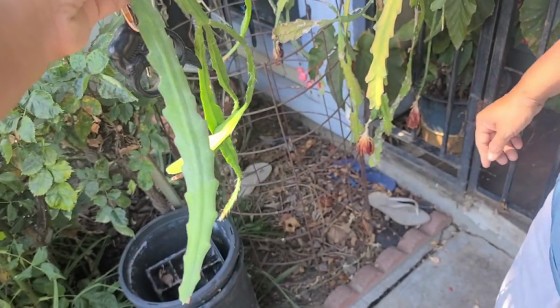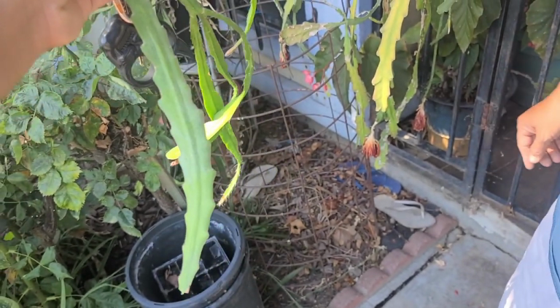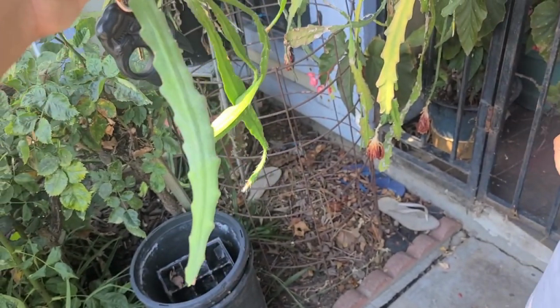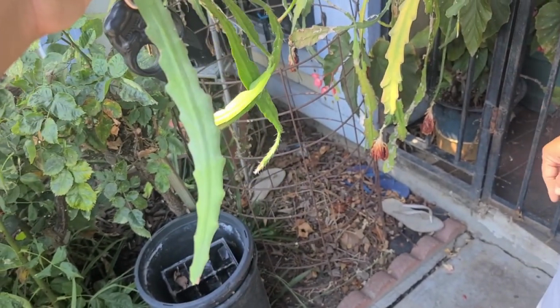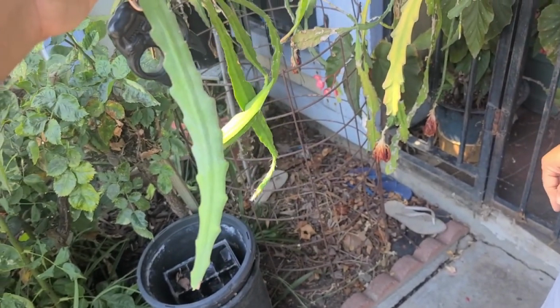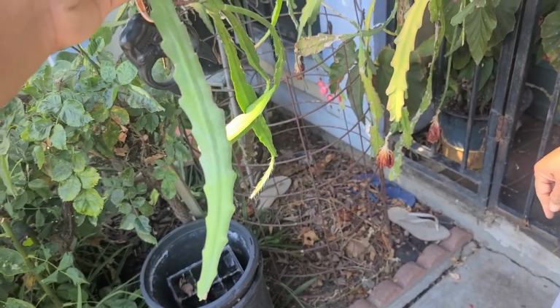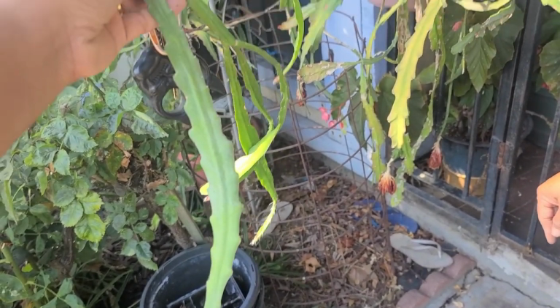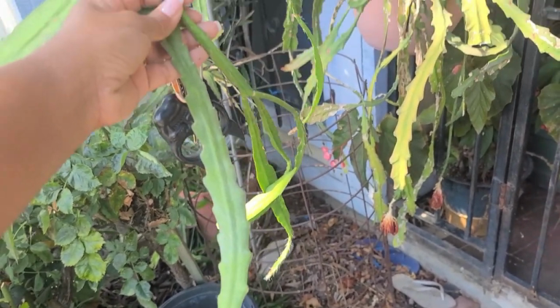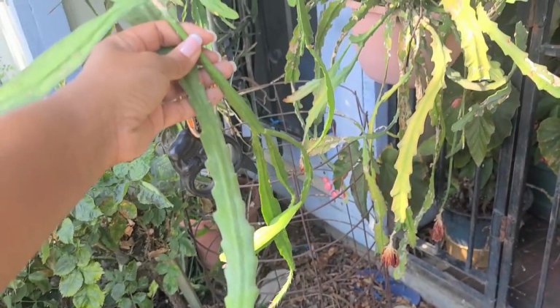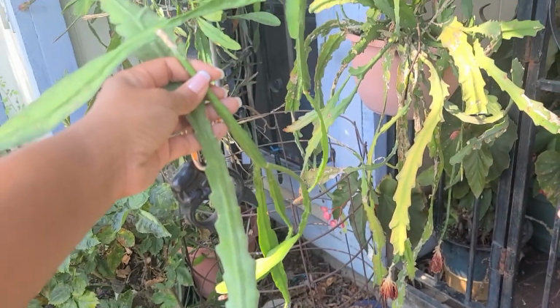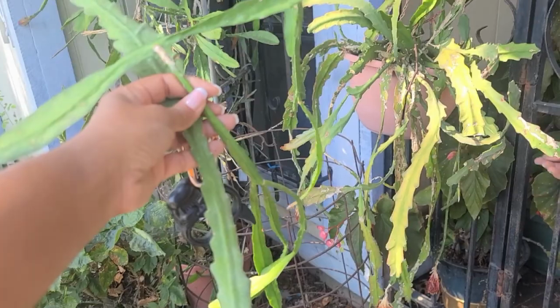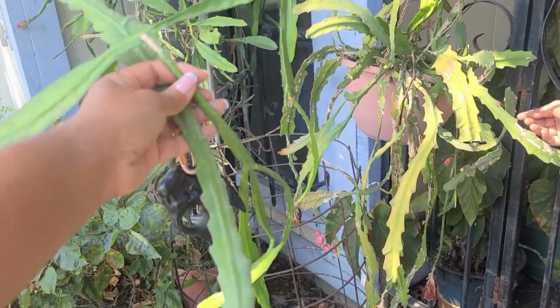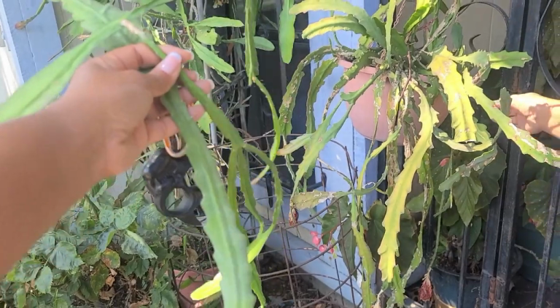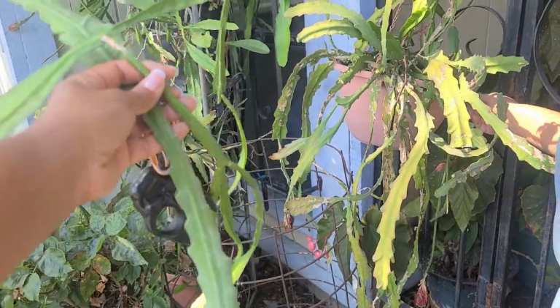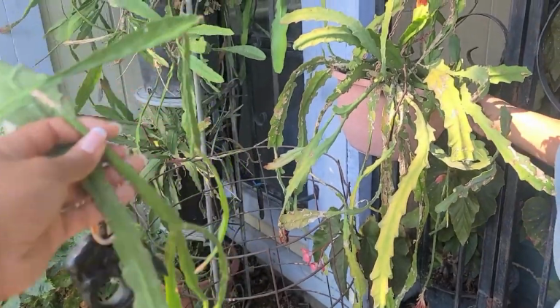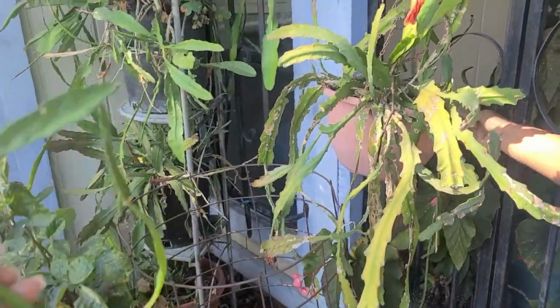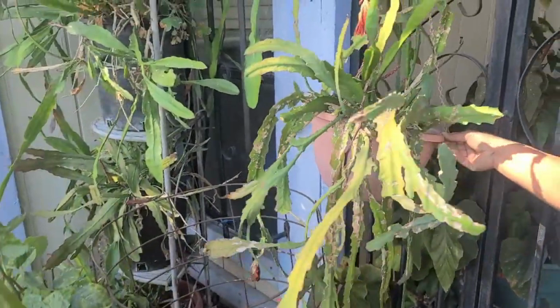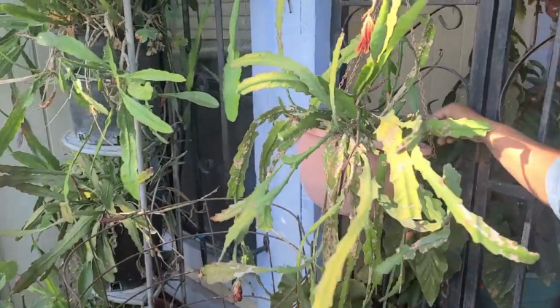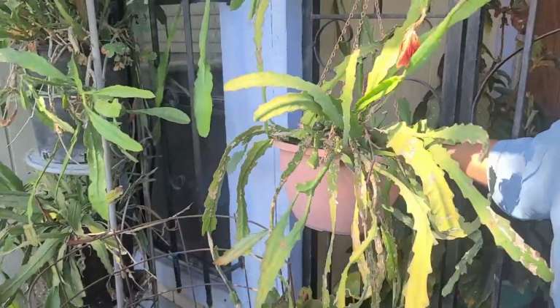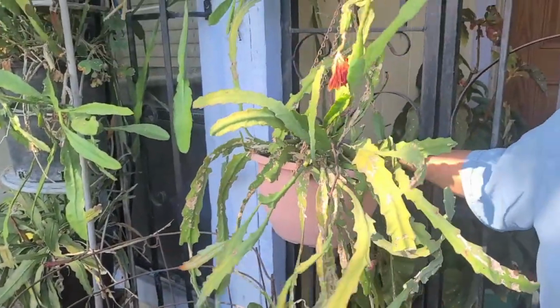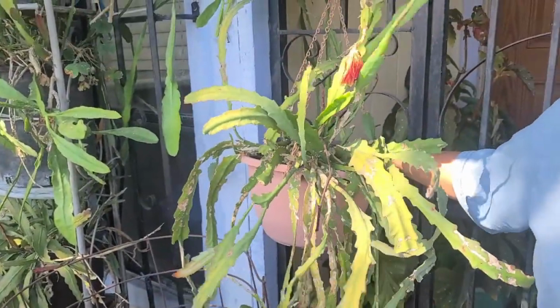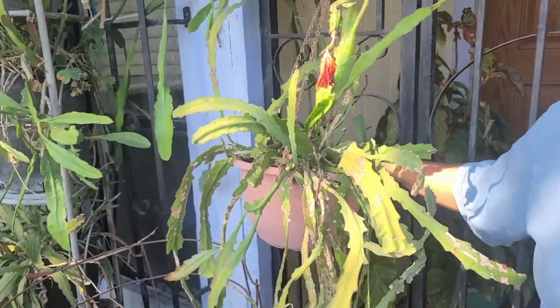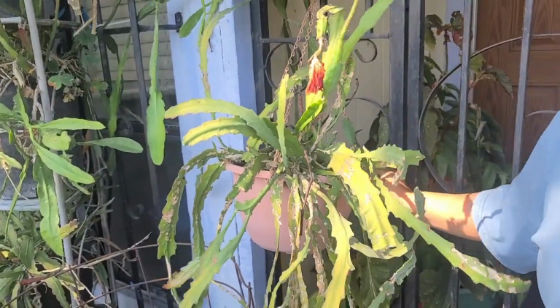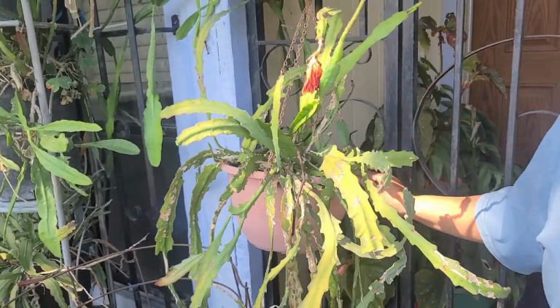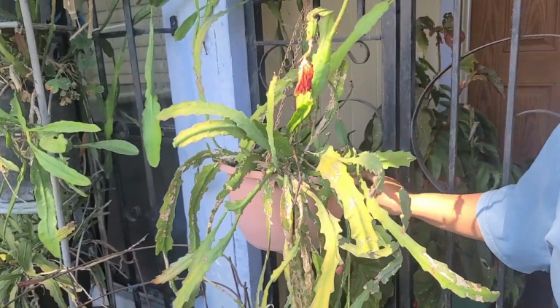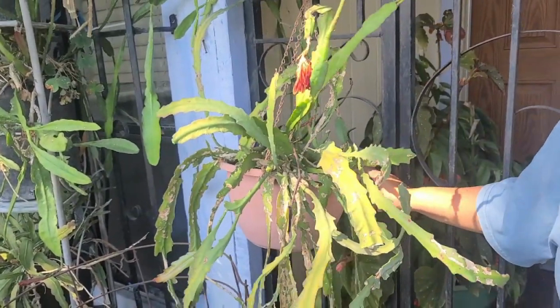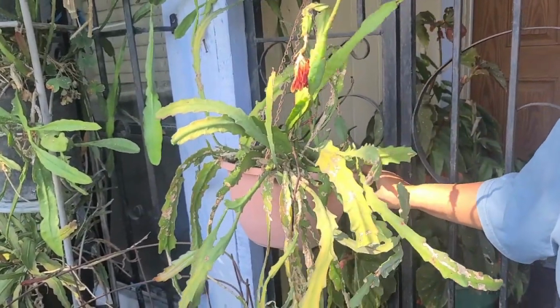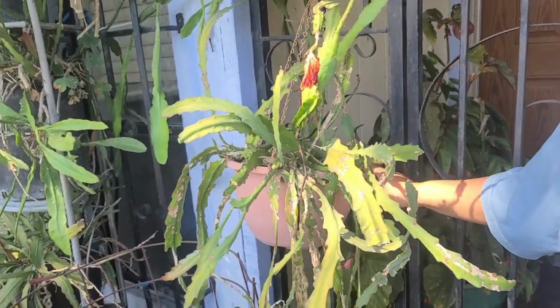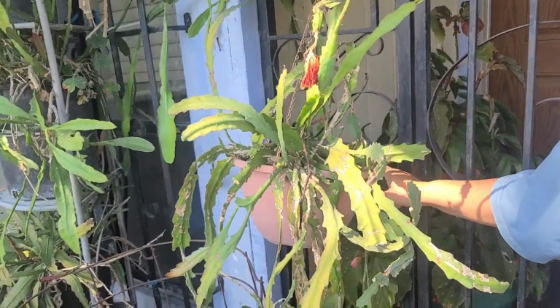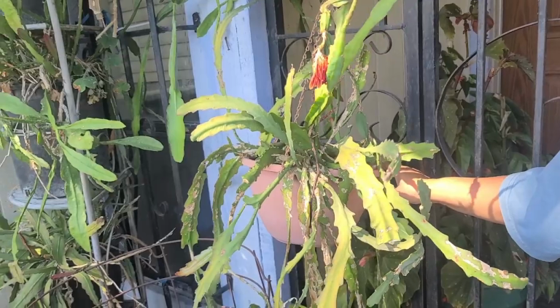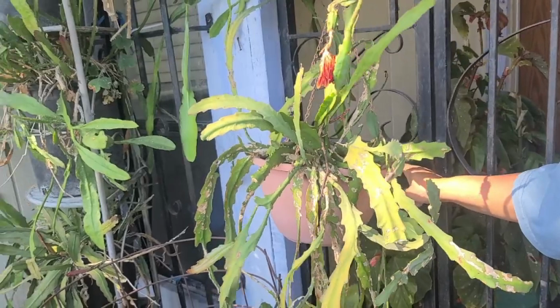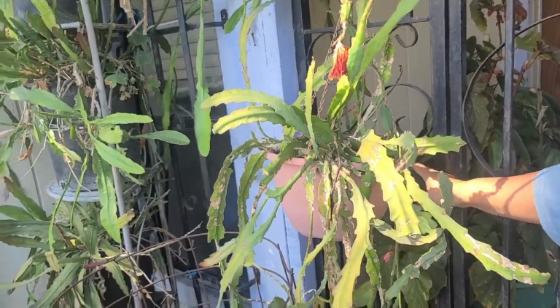How often do I water them? In the summer, I just water when I remember it, but it likes it on the dry side. It's like a cactus. Okay.